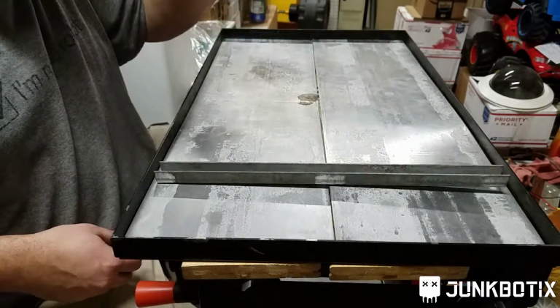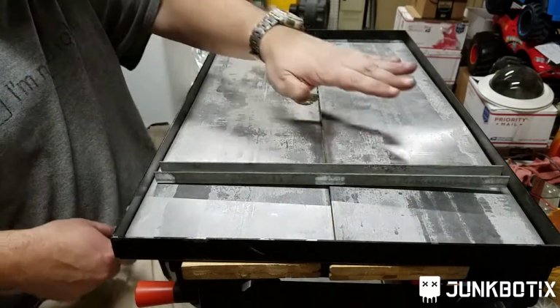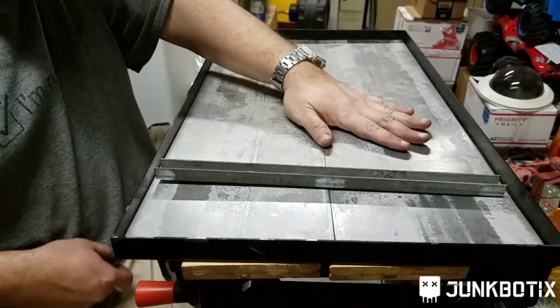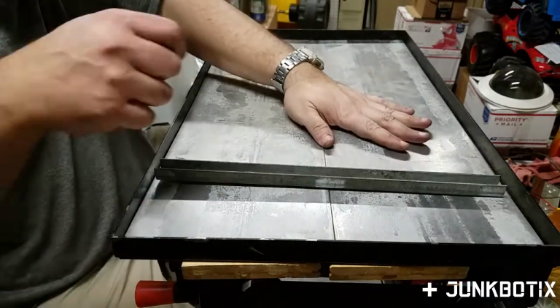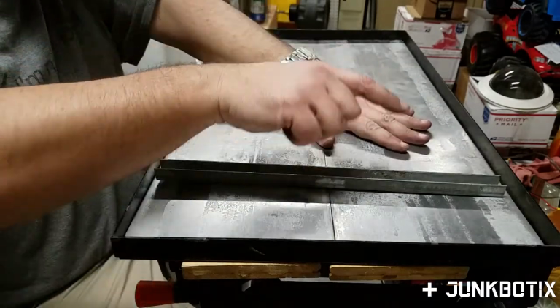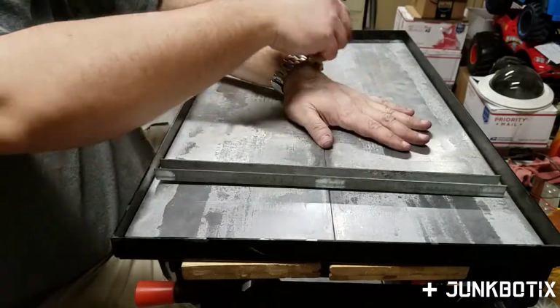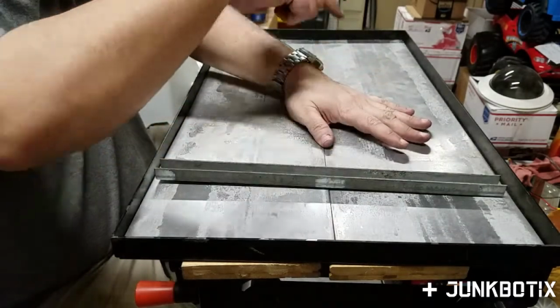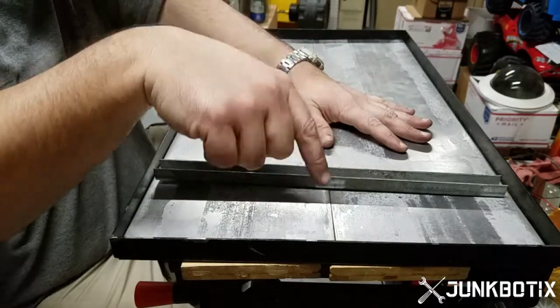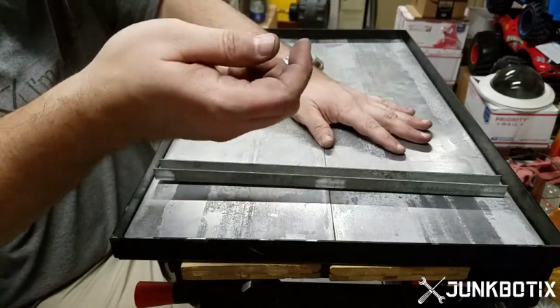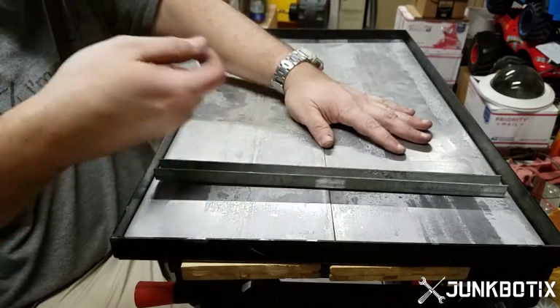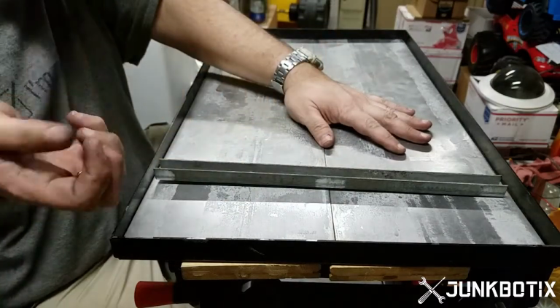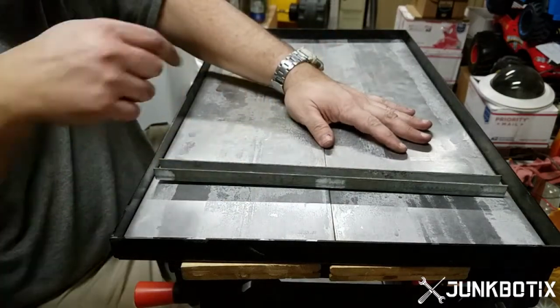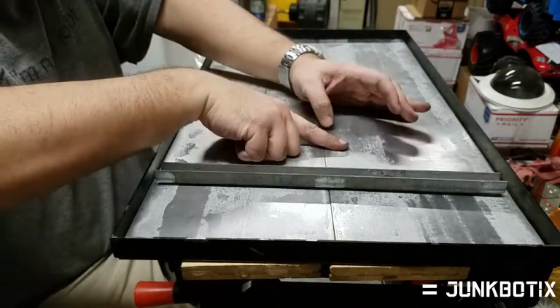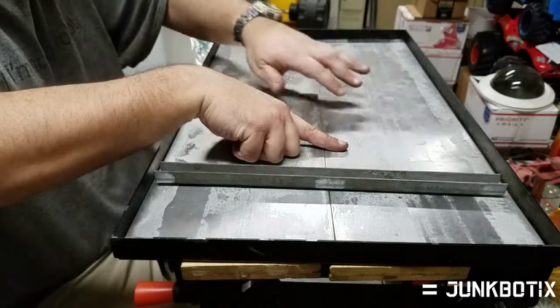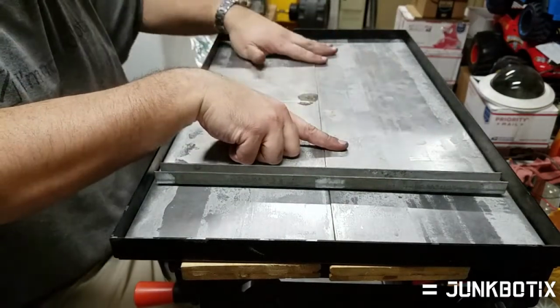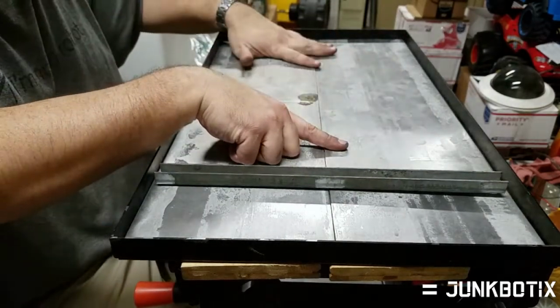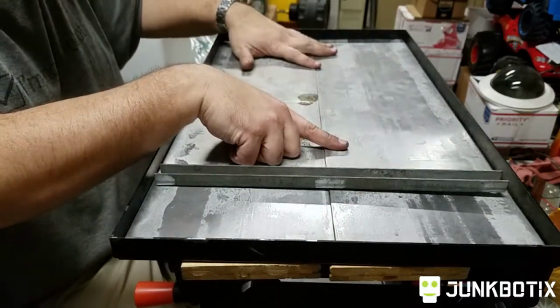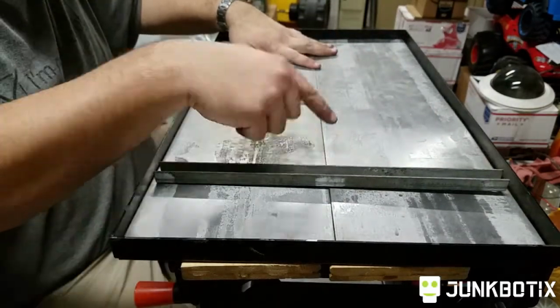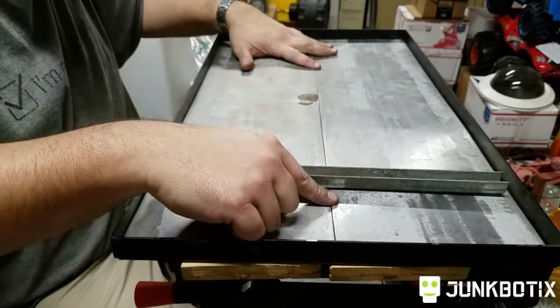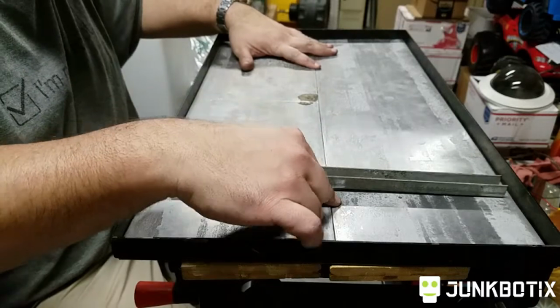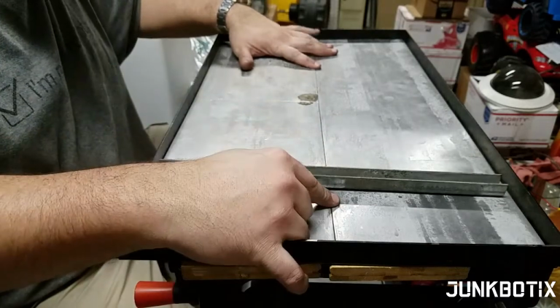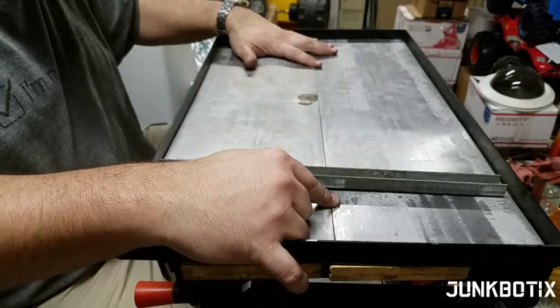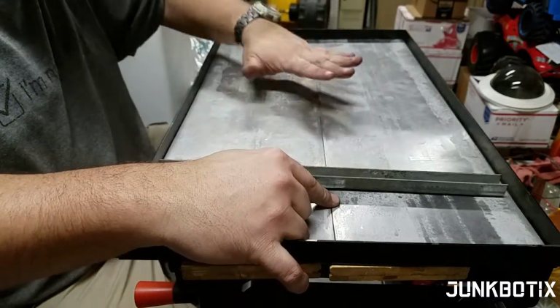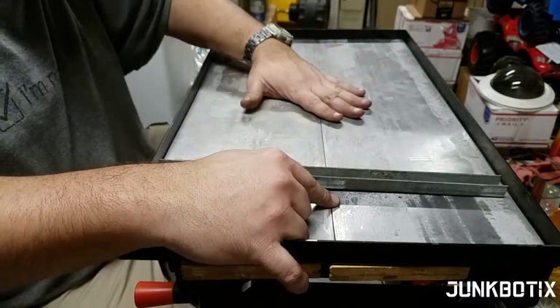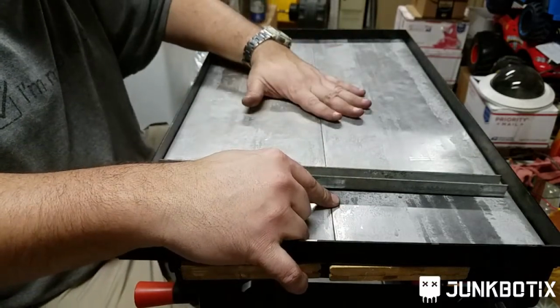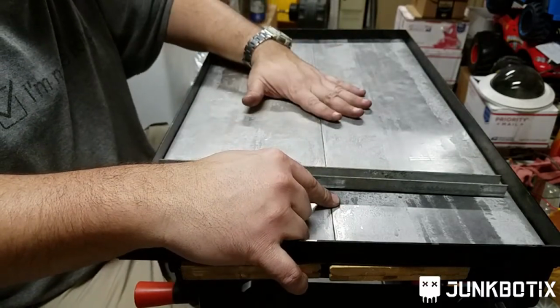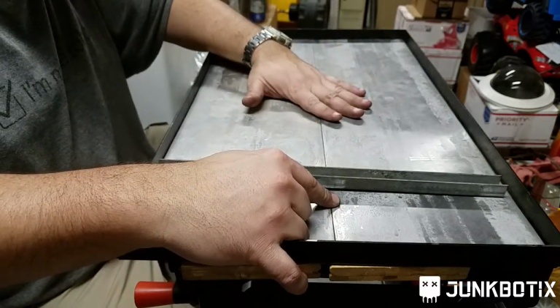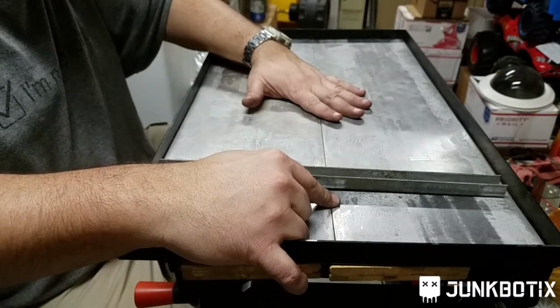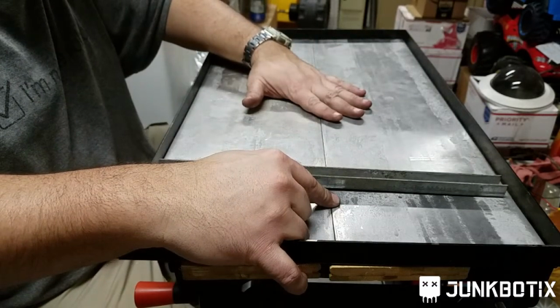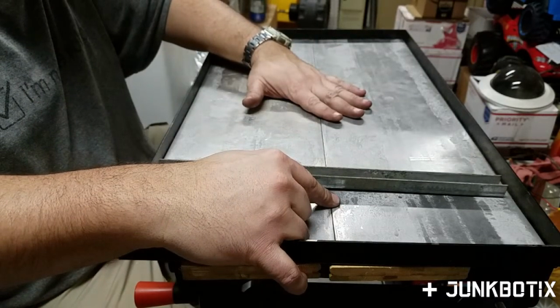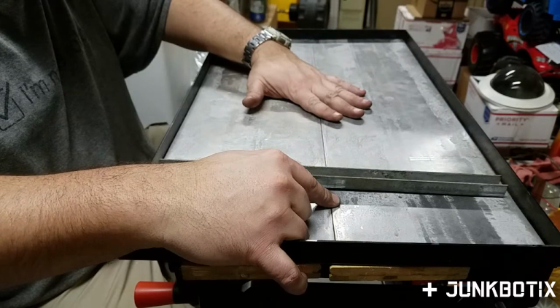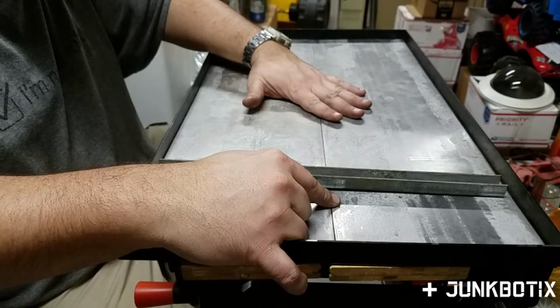That's essentially how the — I don't know what you call it — the floor, the deck, let's call it the deck, that's what we called it last time, right? That's kind of how the deck is going to be arranged for this robot.